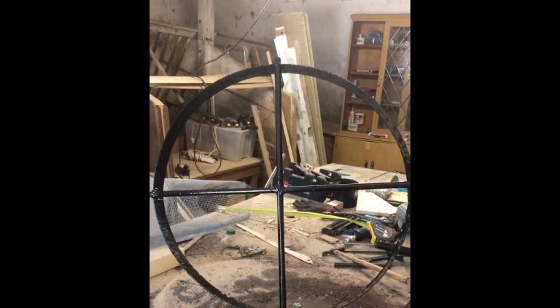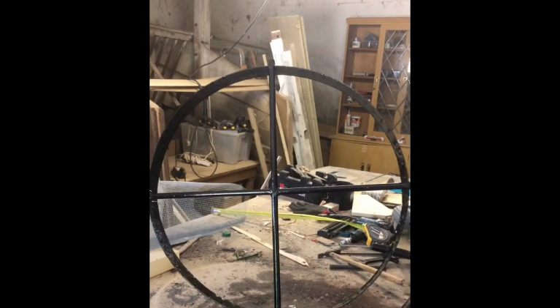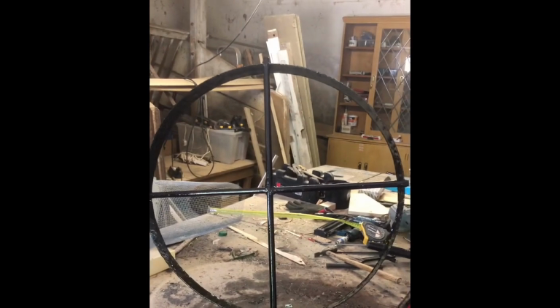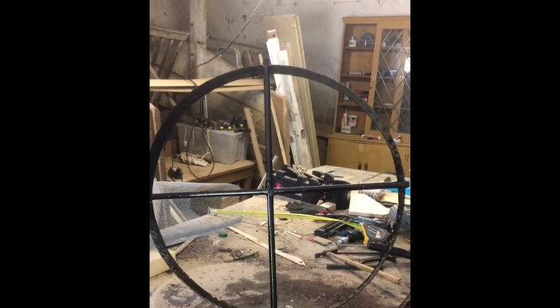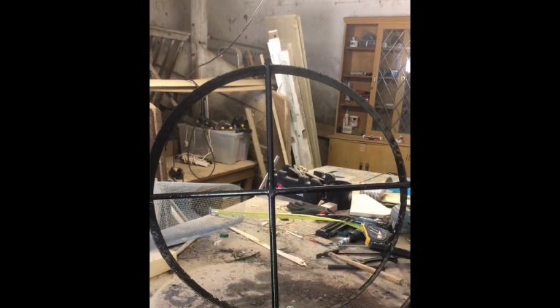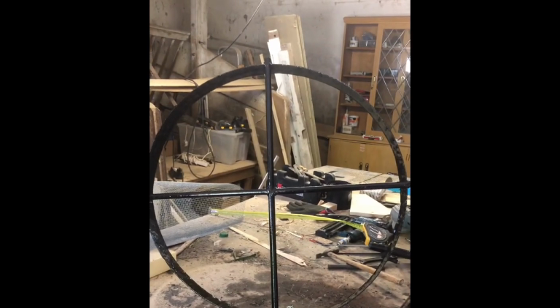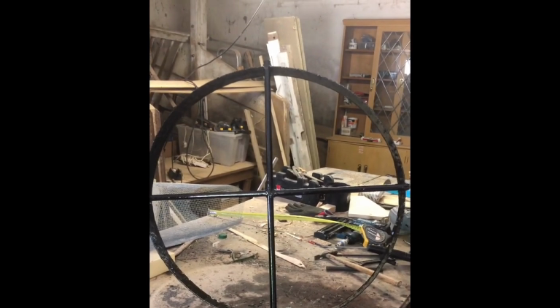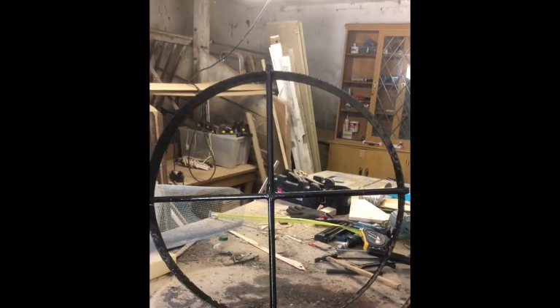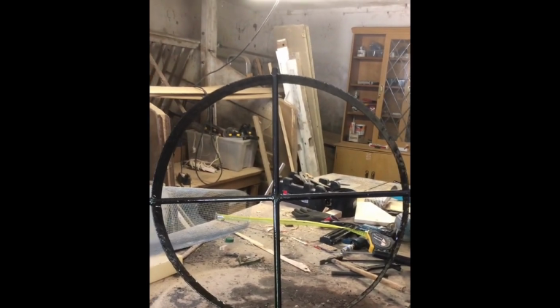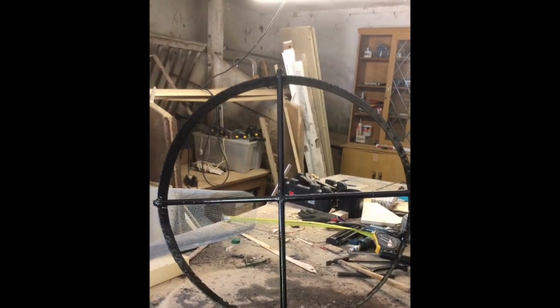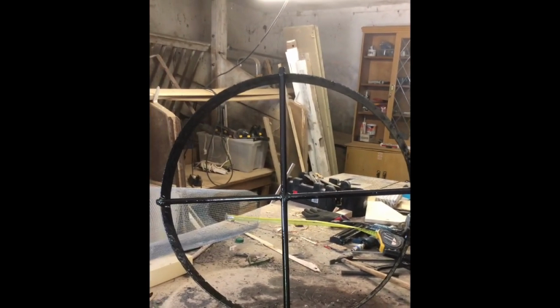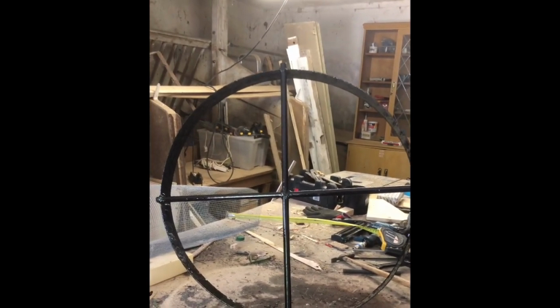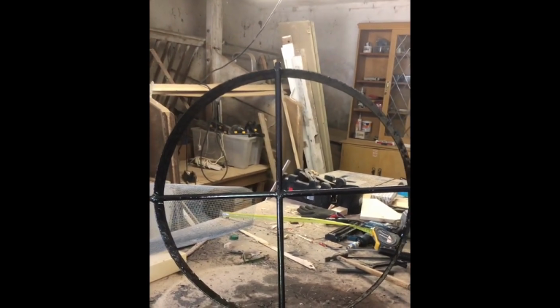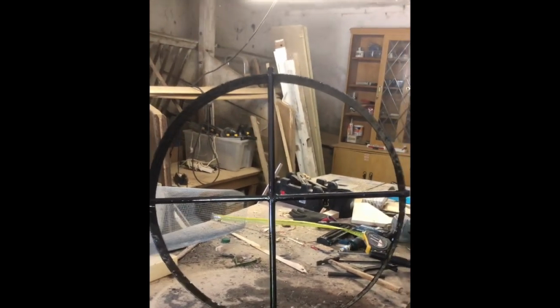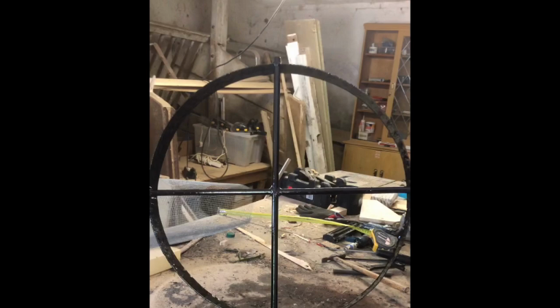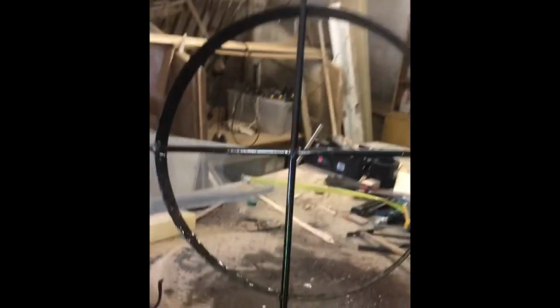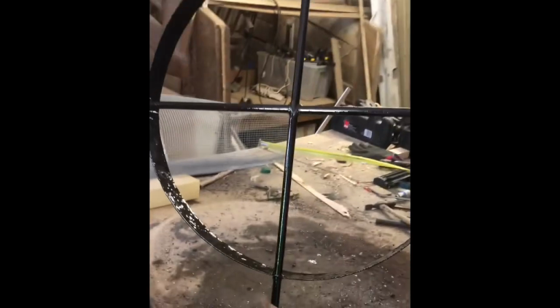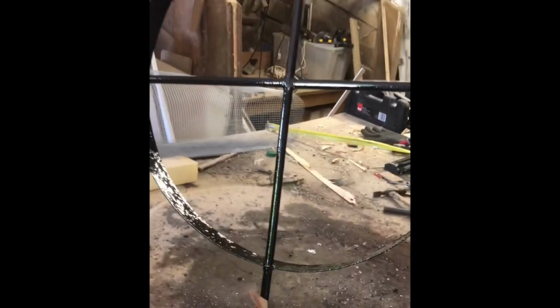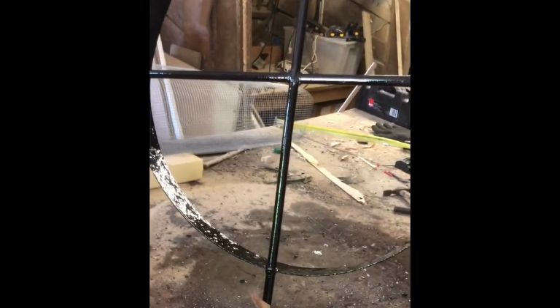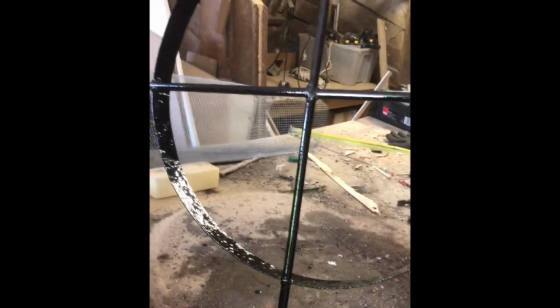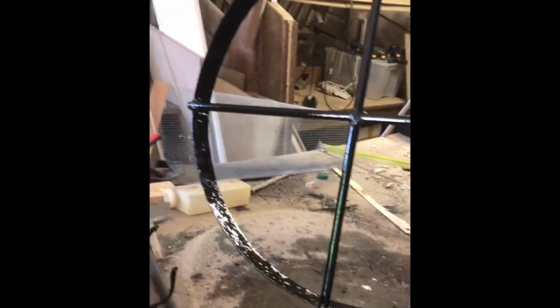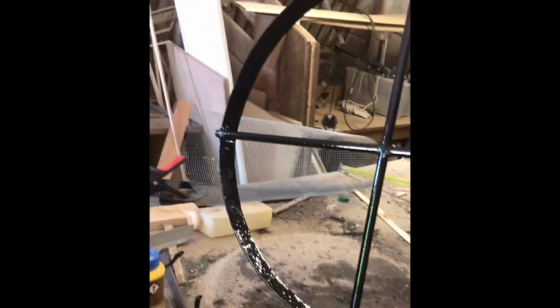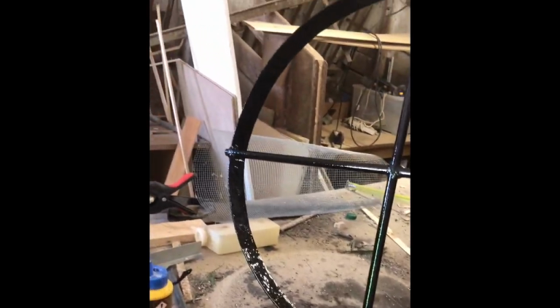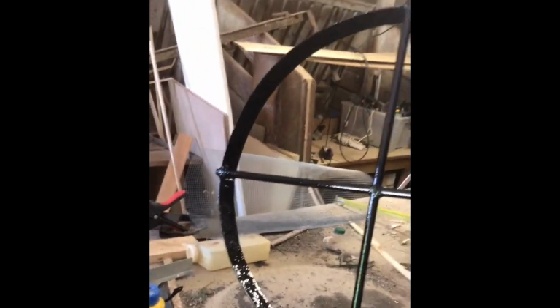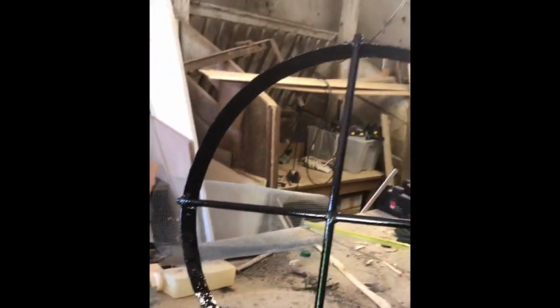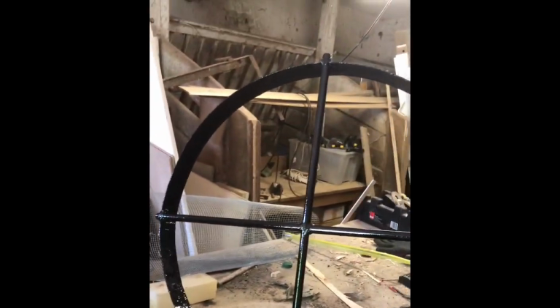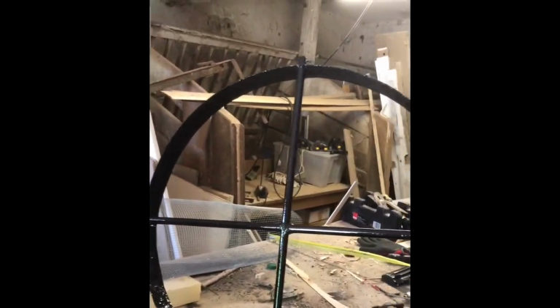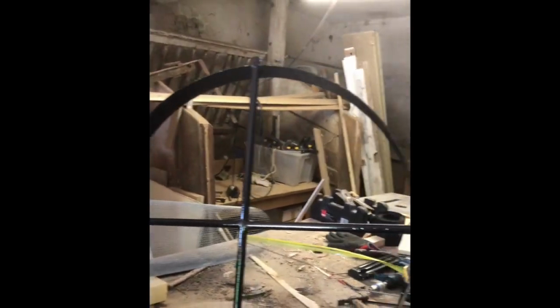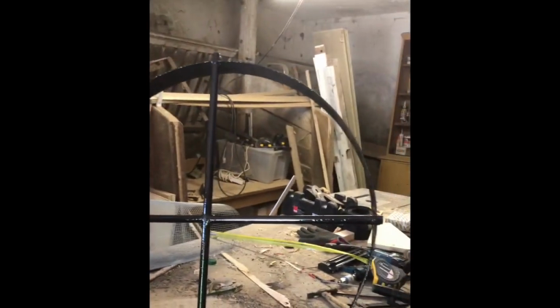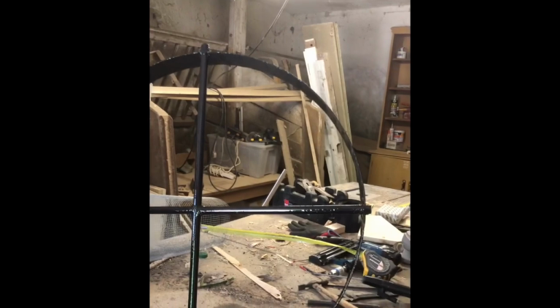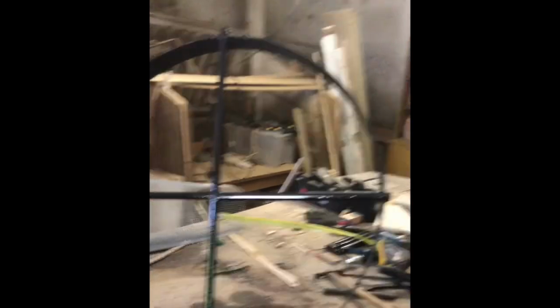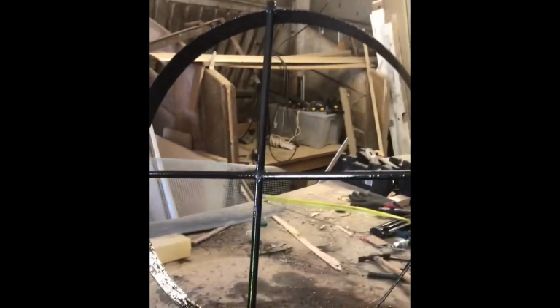Here we have the finished frame. We've given it a quick coat of black hammery paint to give it some protection. We'll let that dry and then have a look at adding the micro bubble tube.